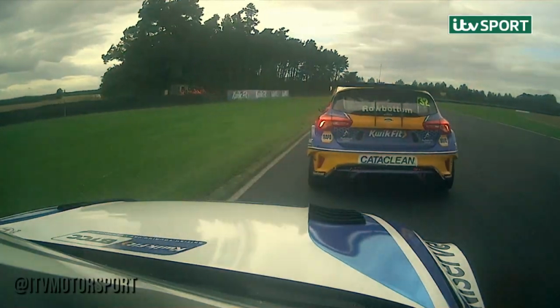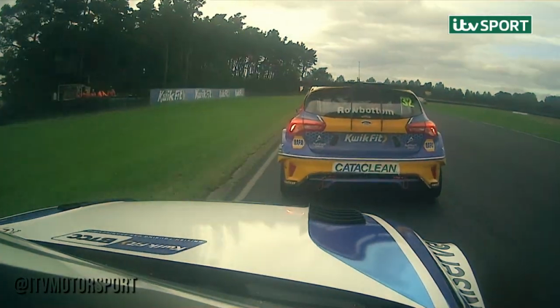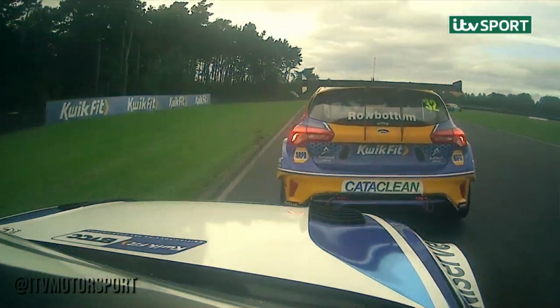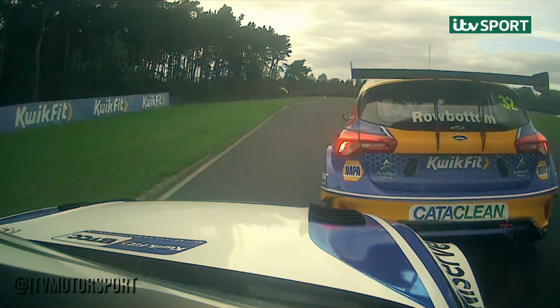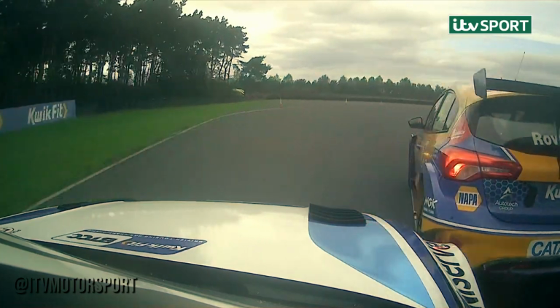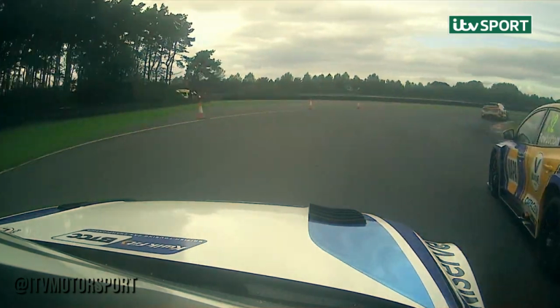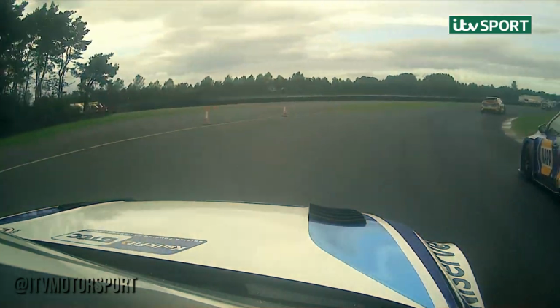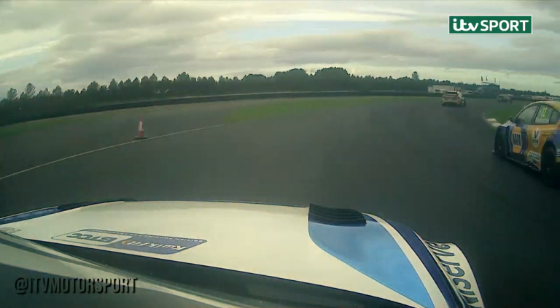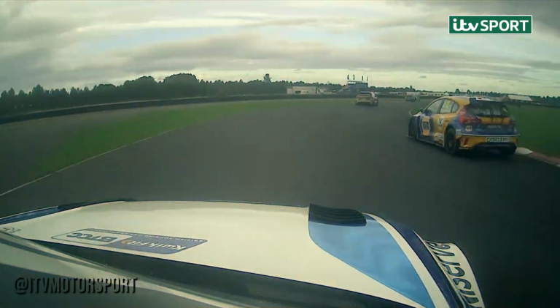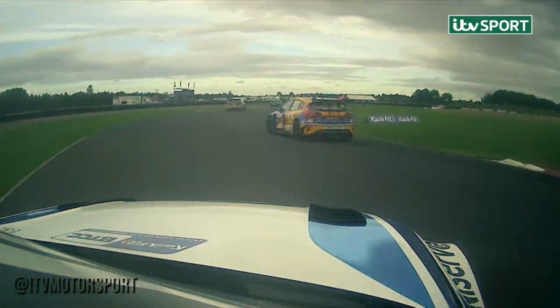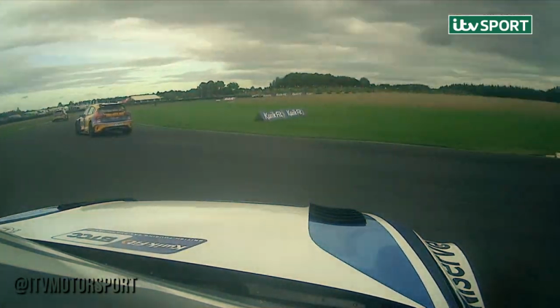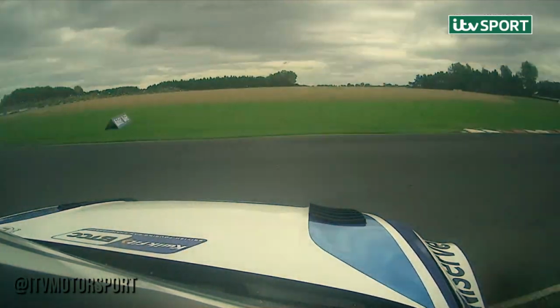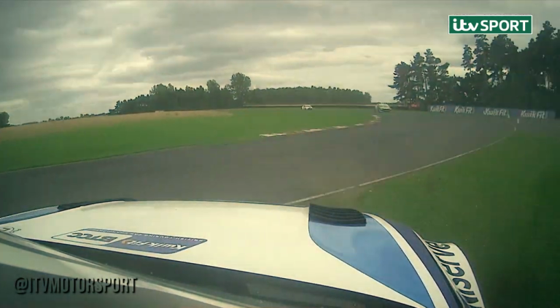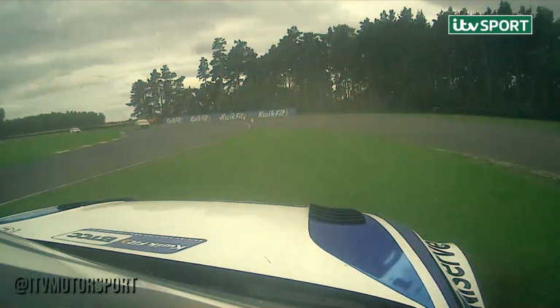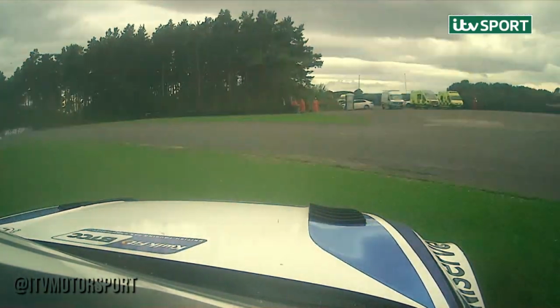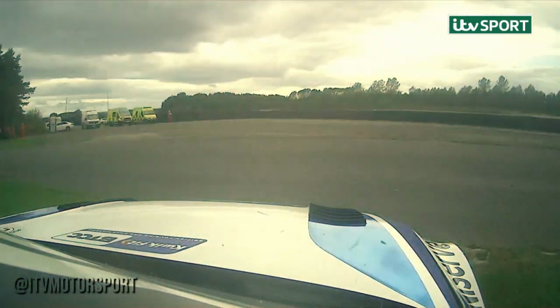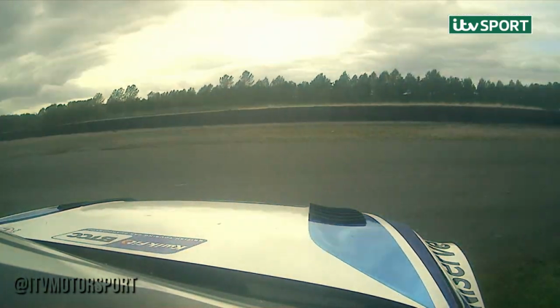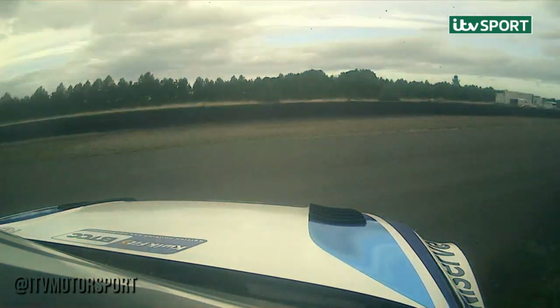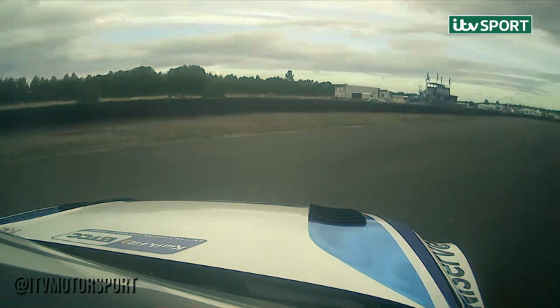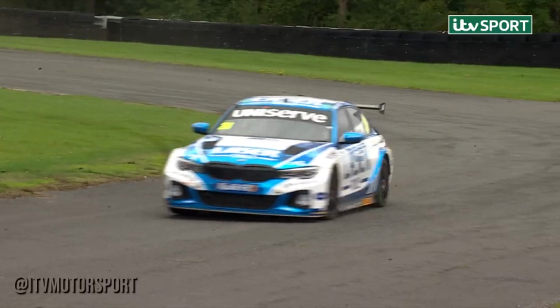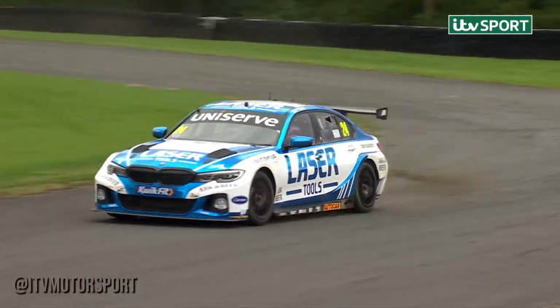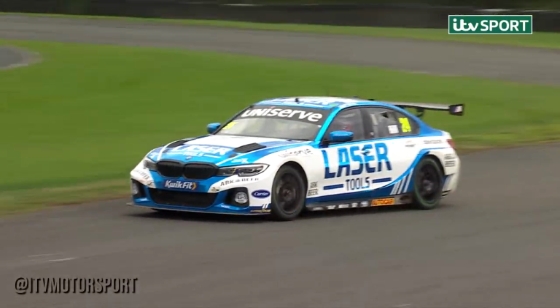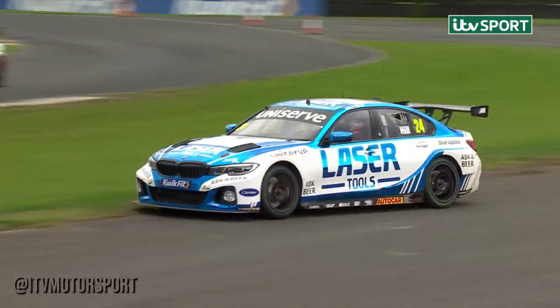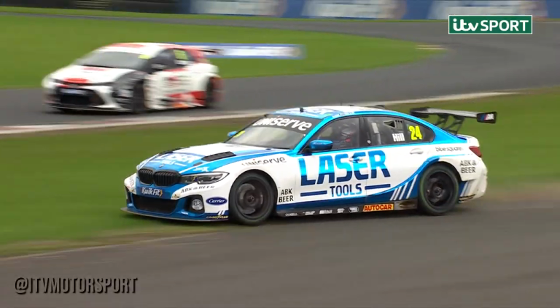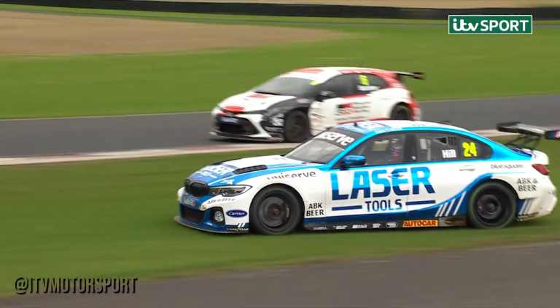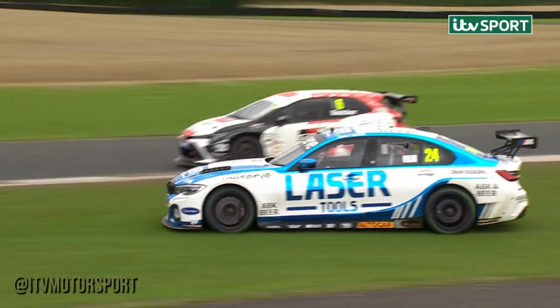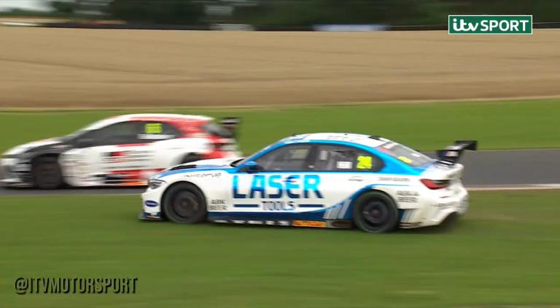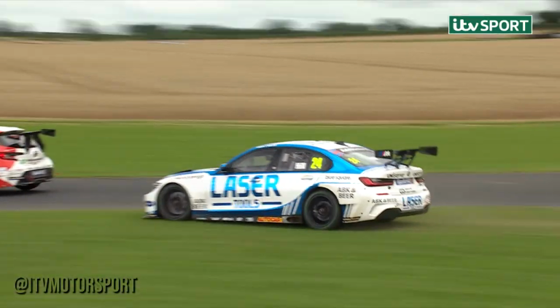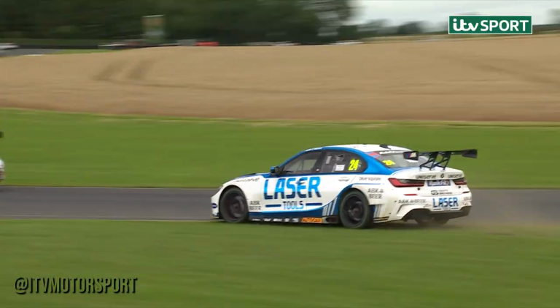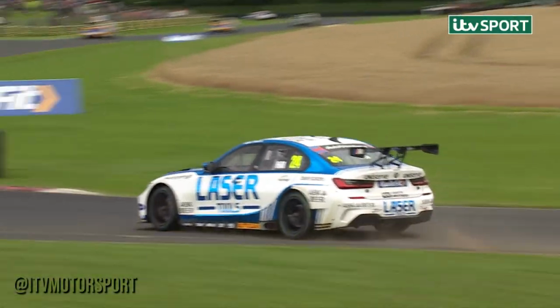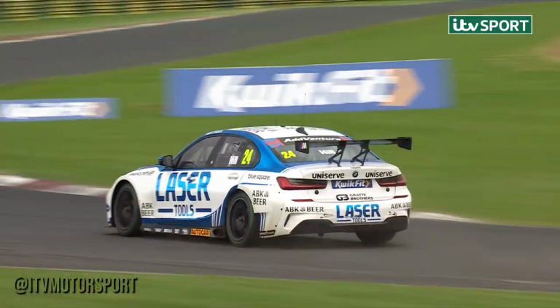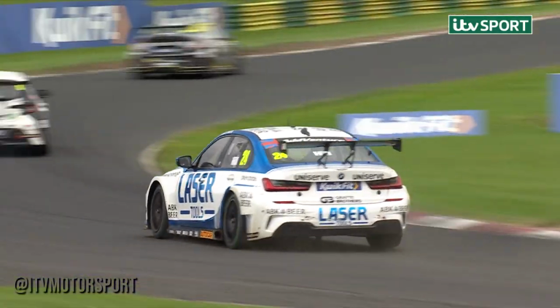And this is Jake Hill, who was most definitely catching up to Dan Rowbottom. Goes deep into the corner, goes off again, around he goes. Jake Hill loses it — second spin of the day — gets it back in the right direction, will rejoin behind Rory Butcher.